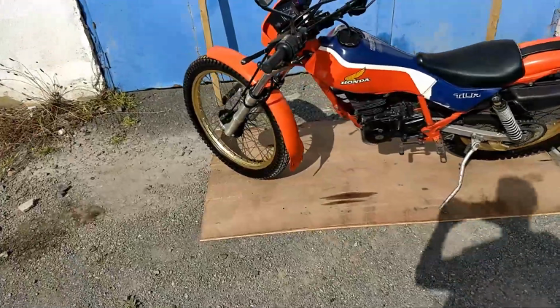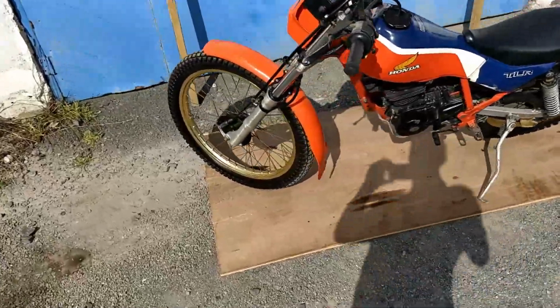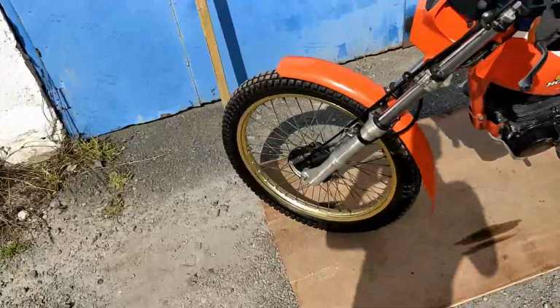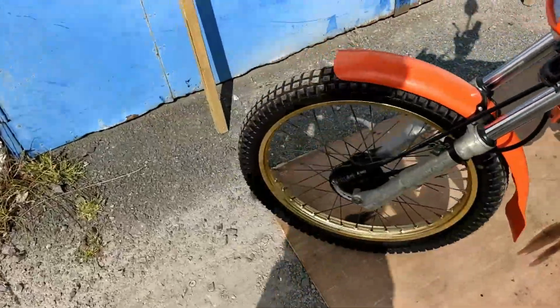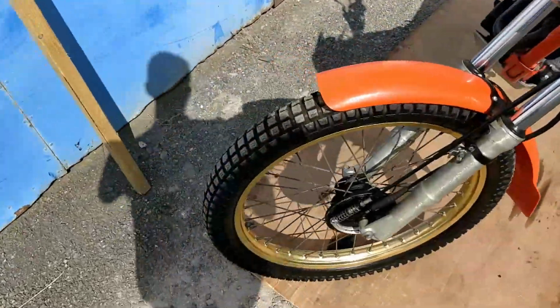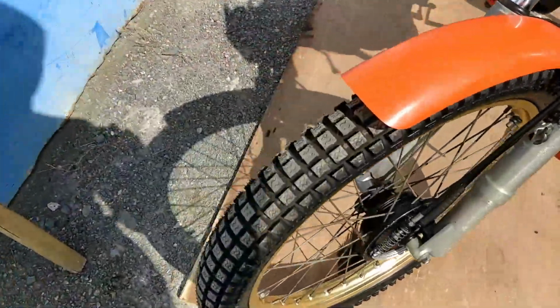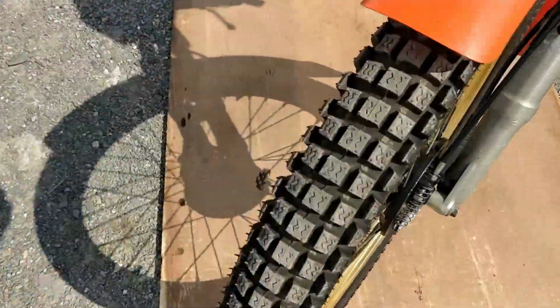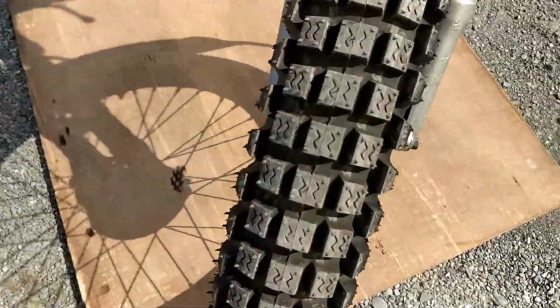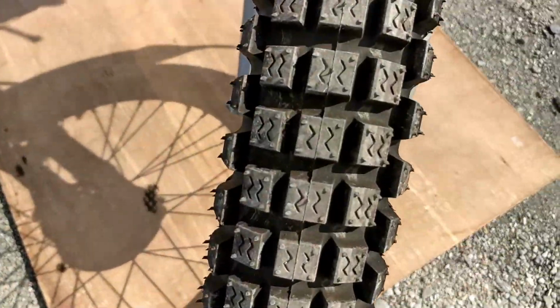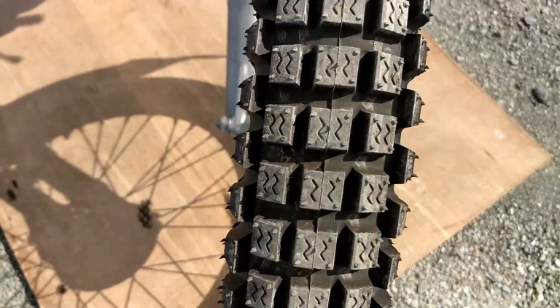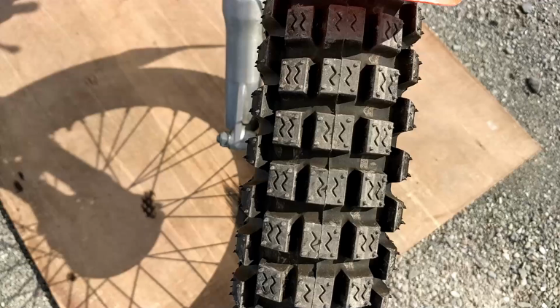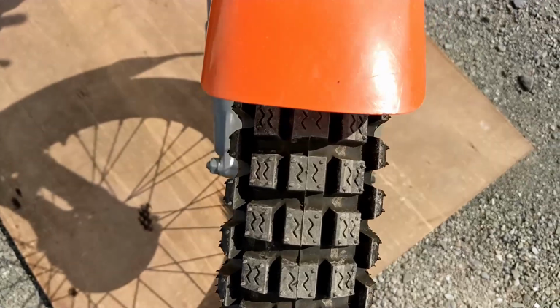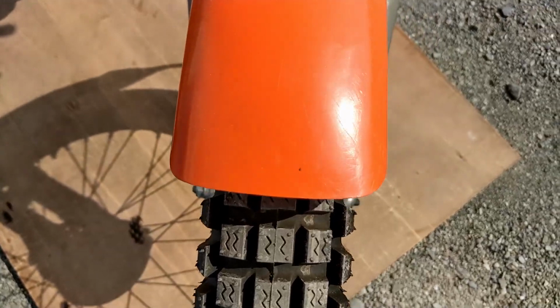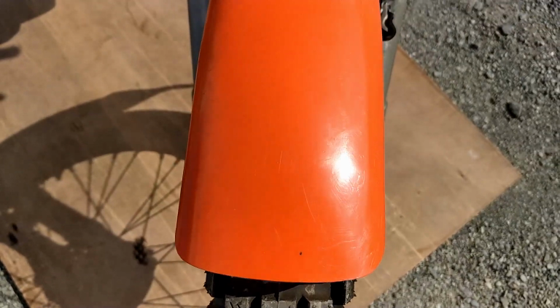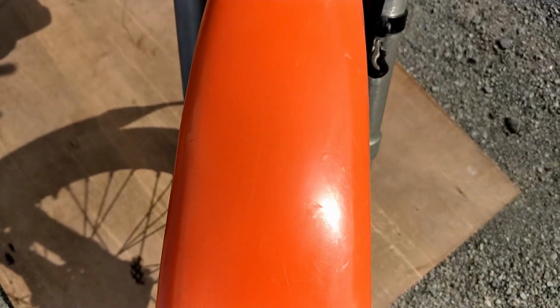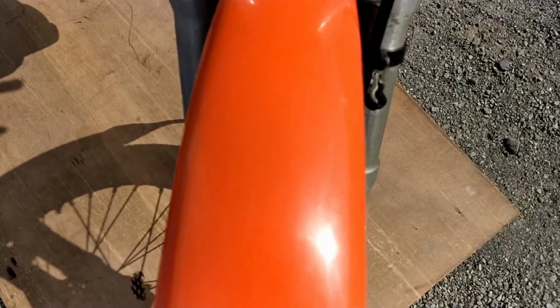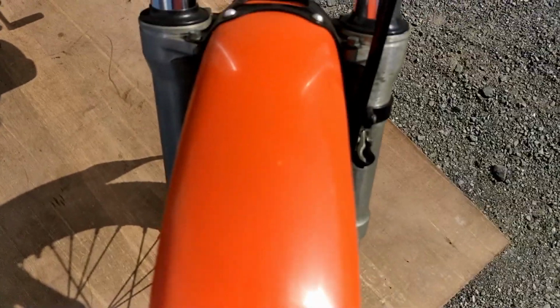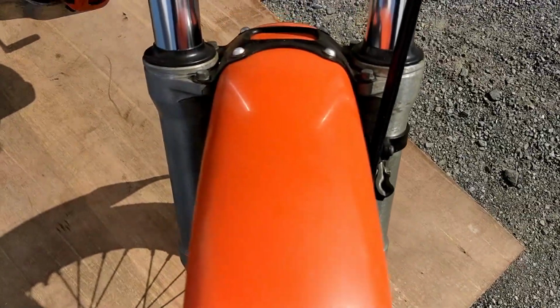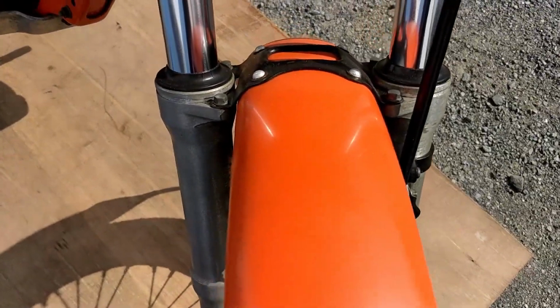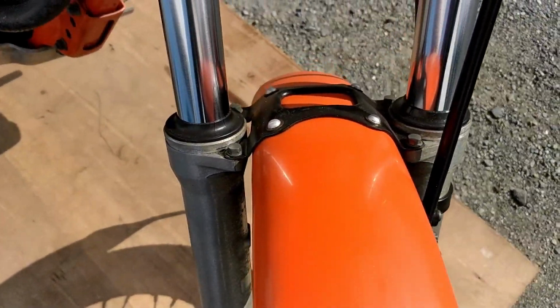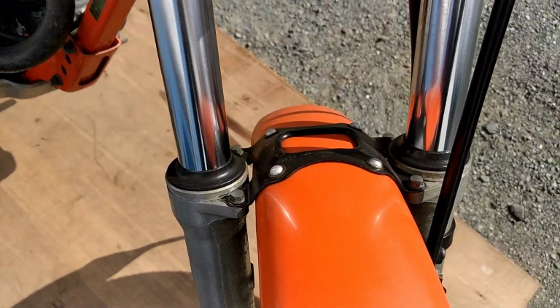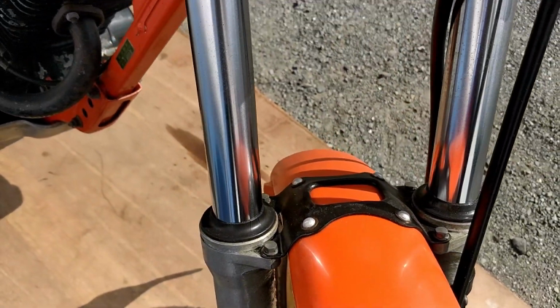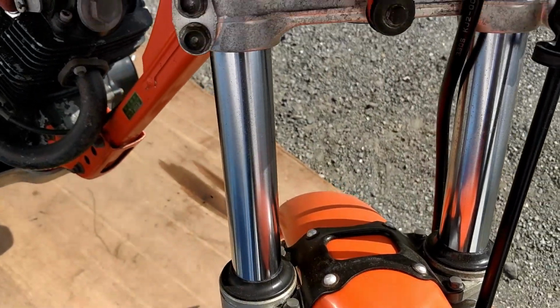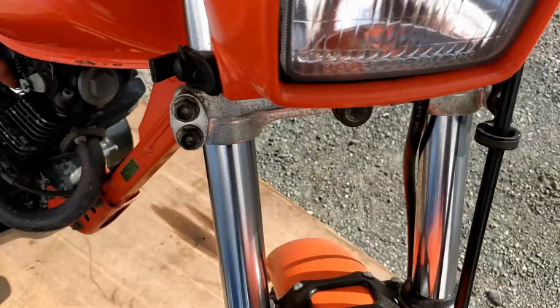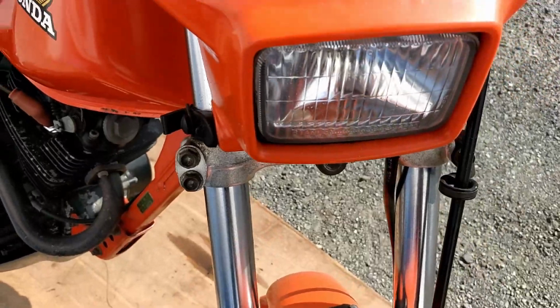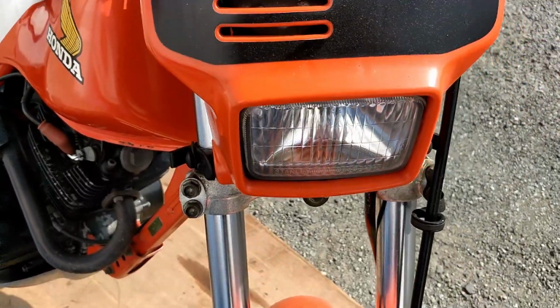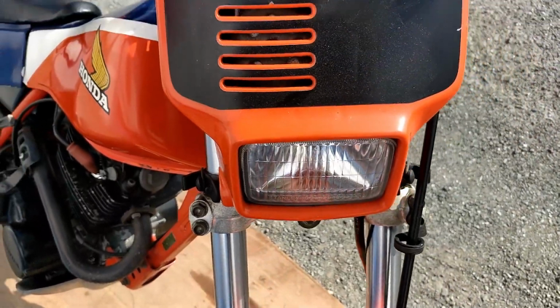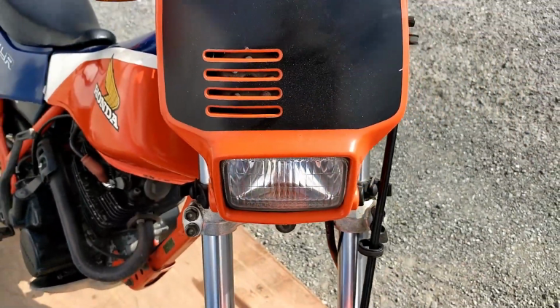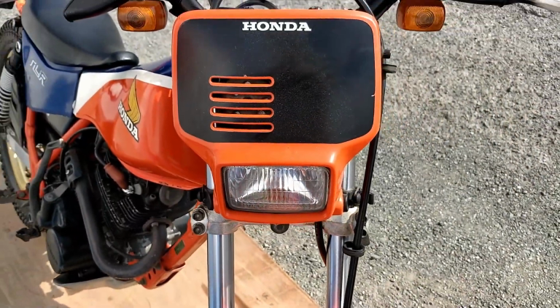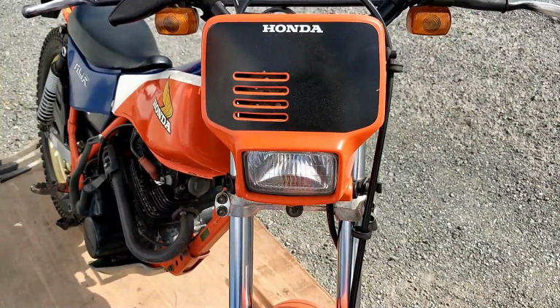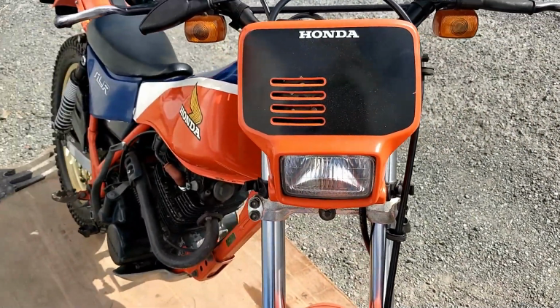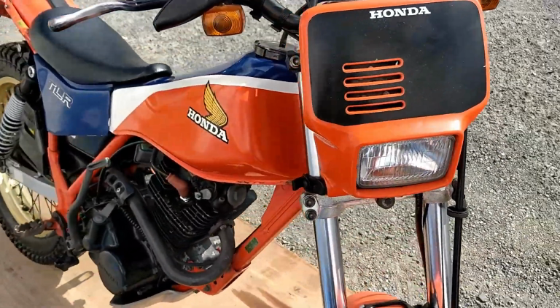Condition wise, front and rear tyres are absolutely brand new. Front mudguard is in very nice condition, same as the front forks. Front headlamp assembly all in really nice condition.